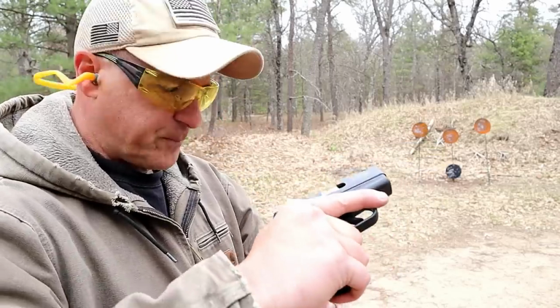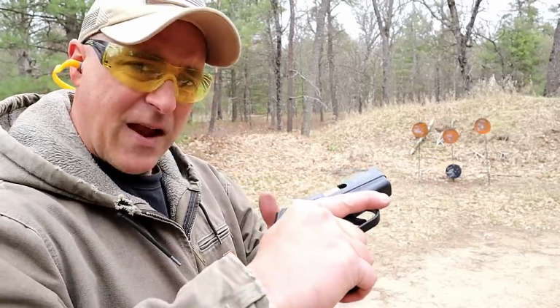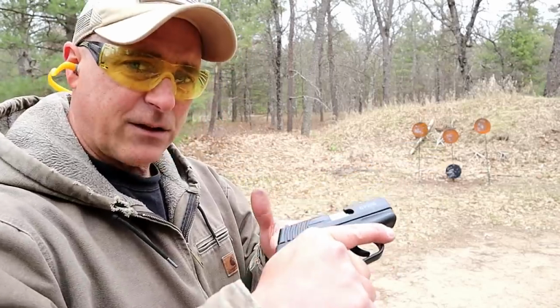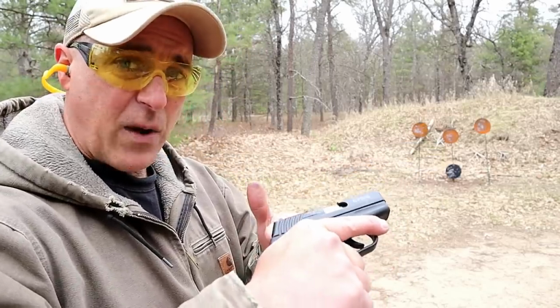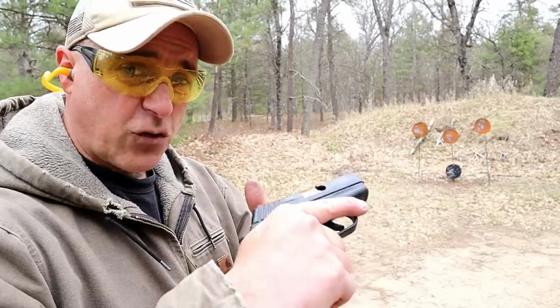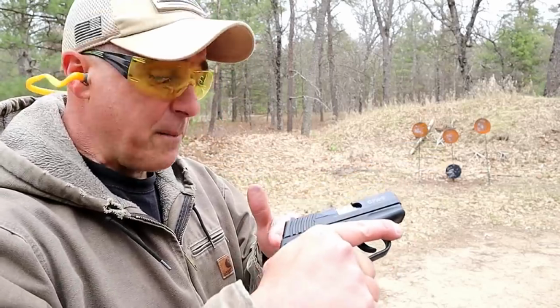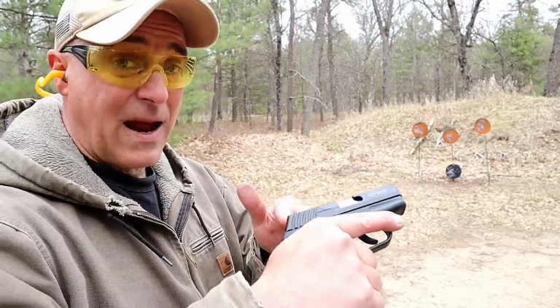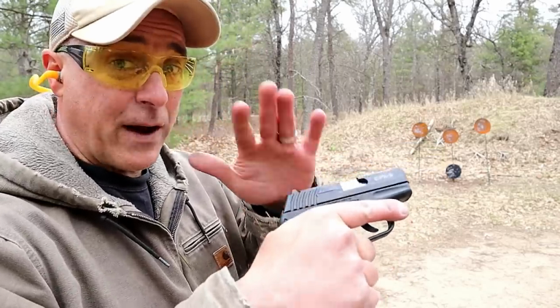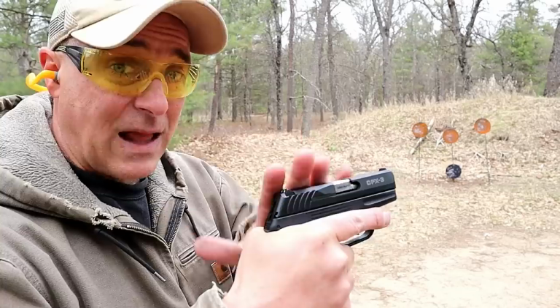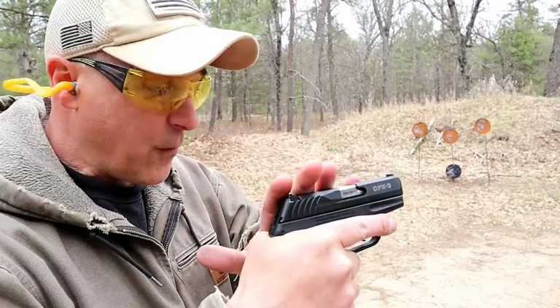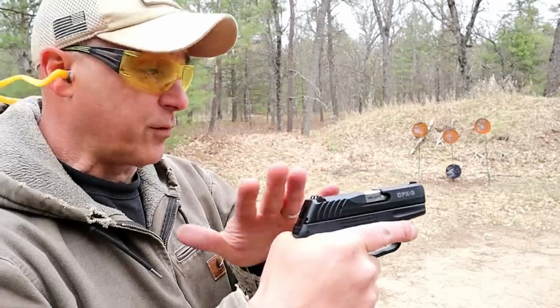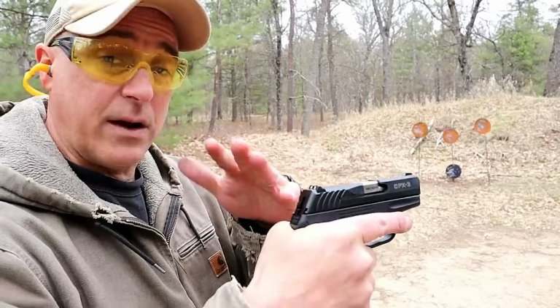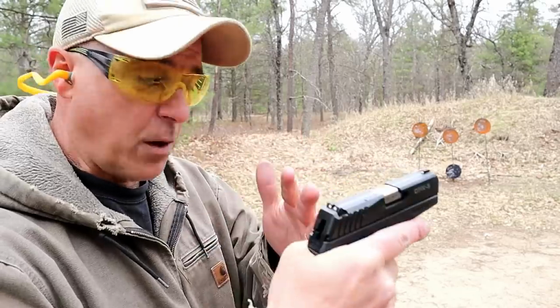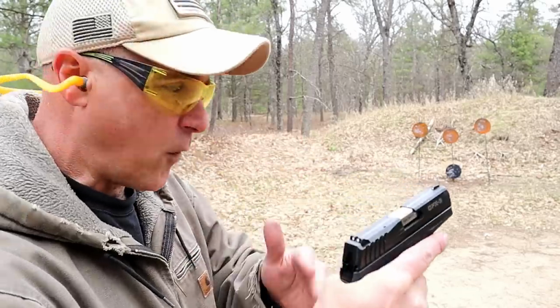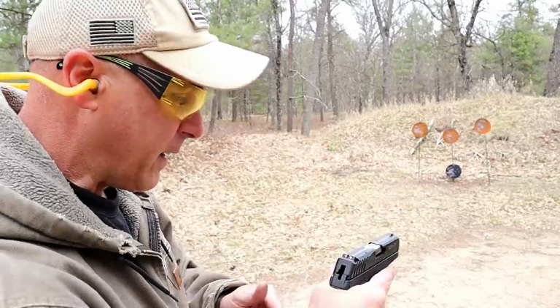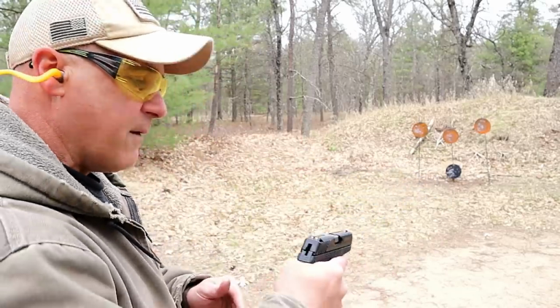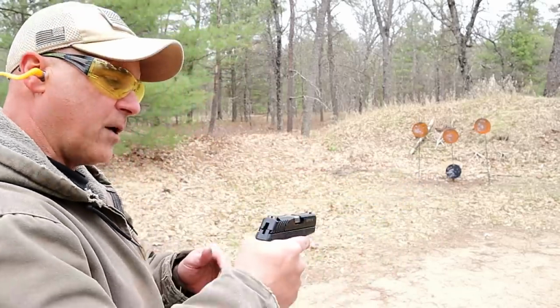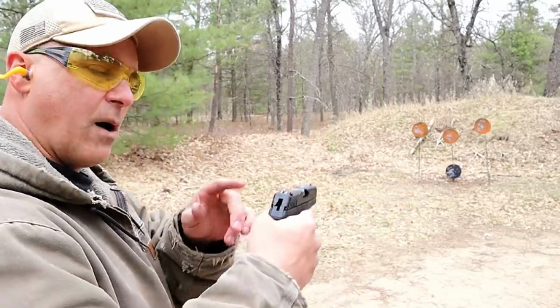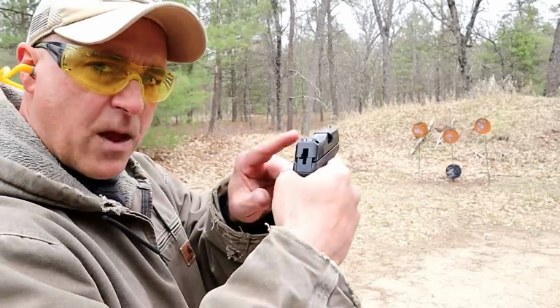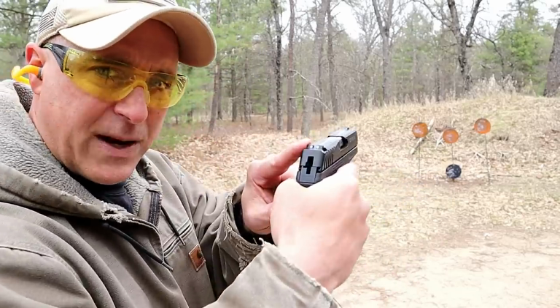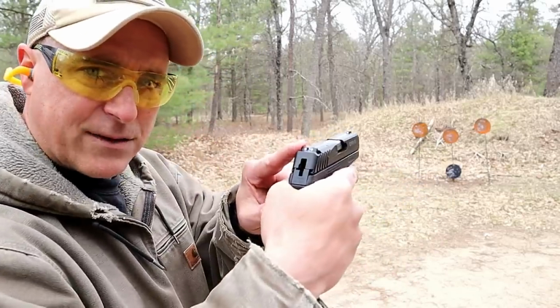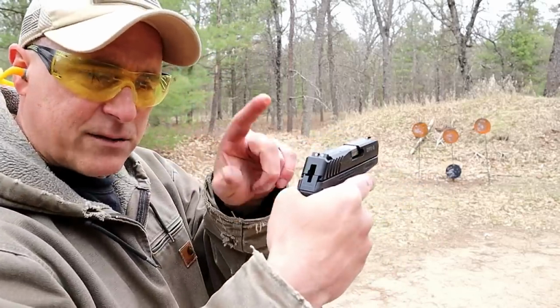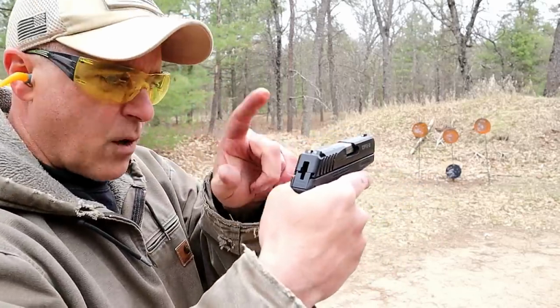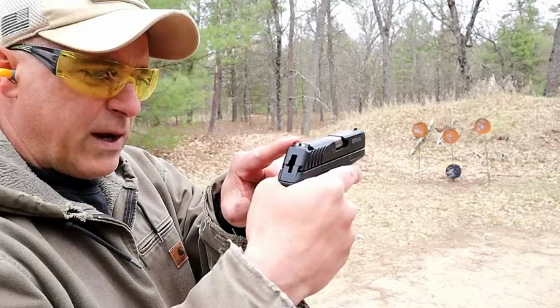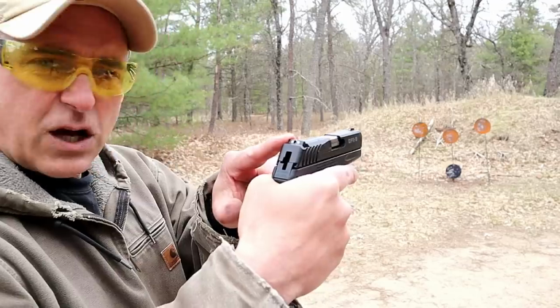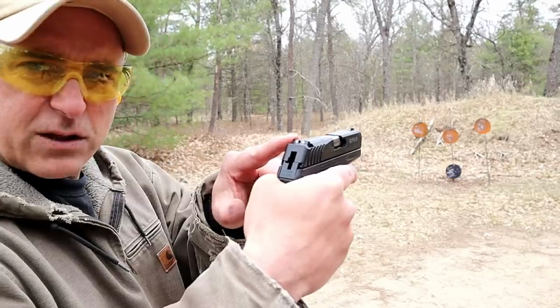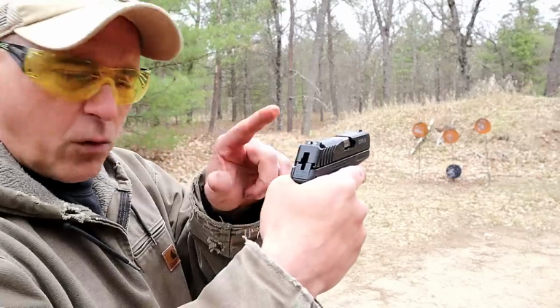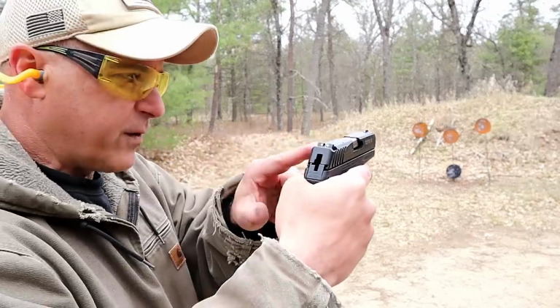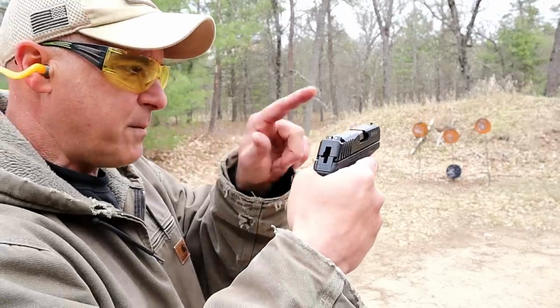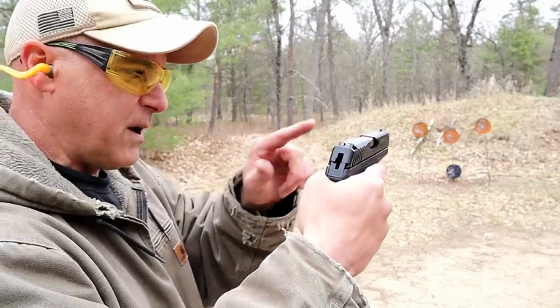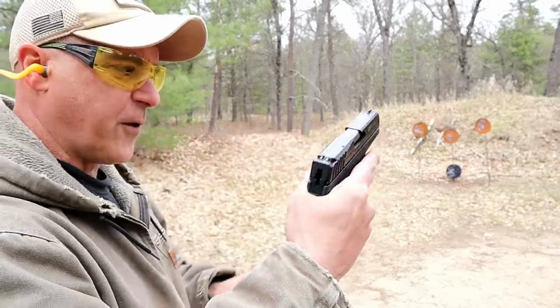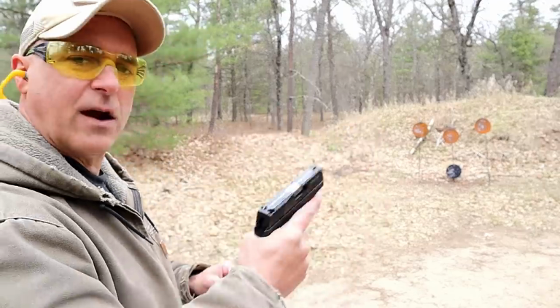I've had this to the range quite a bit and put a lot of rounds through it — it's still performing very well. It has three-dot sights with a windage-adjustable rear sight and a pinned-in front sight.